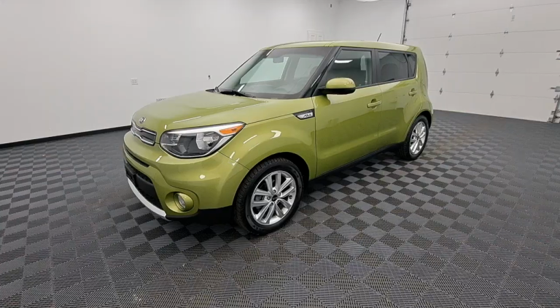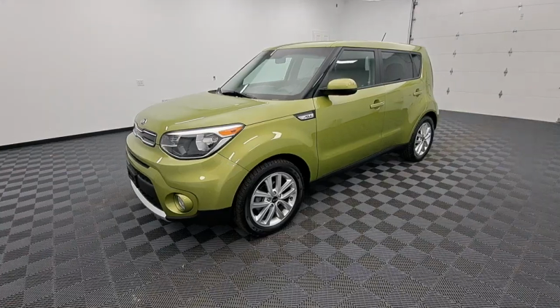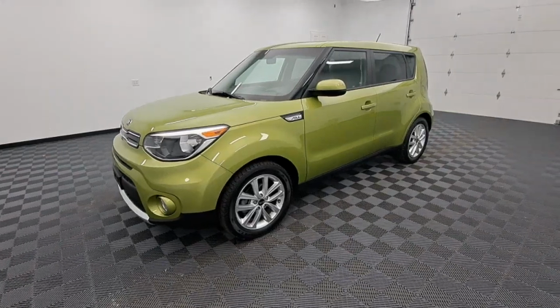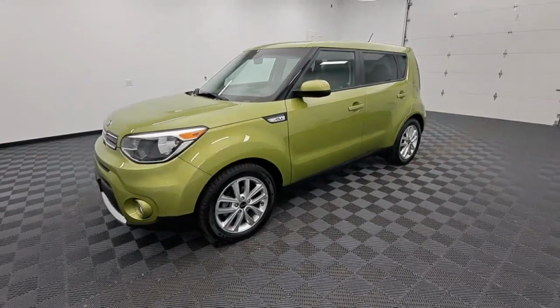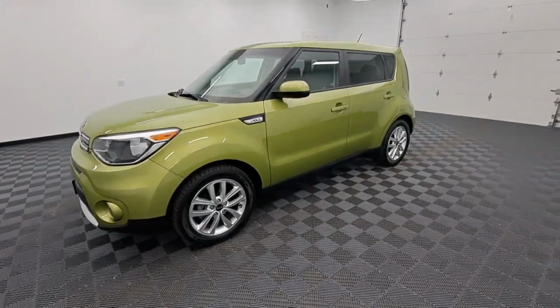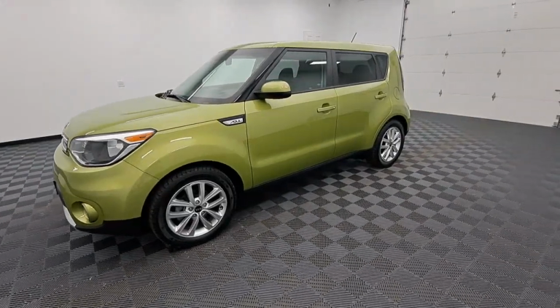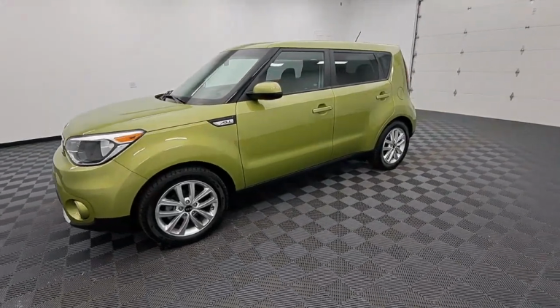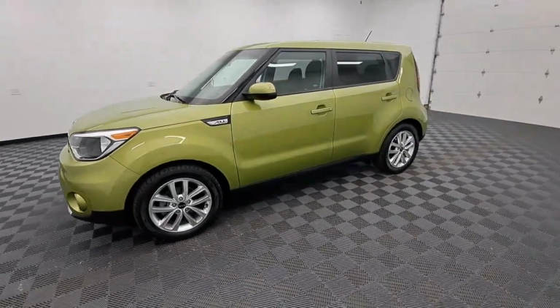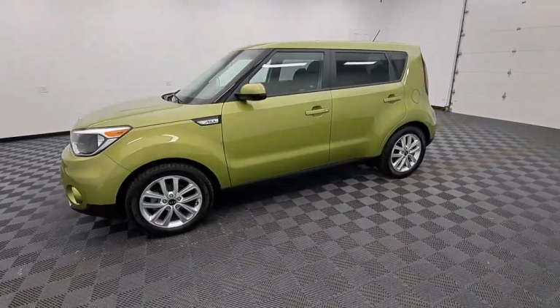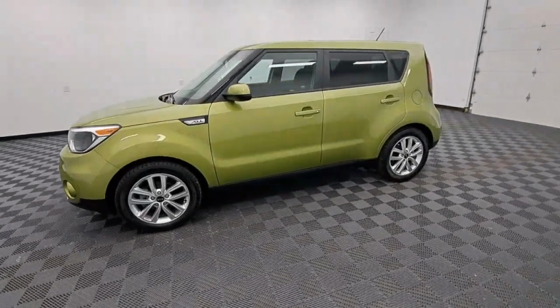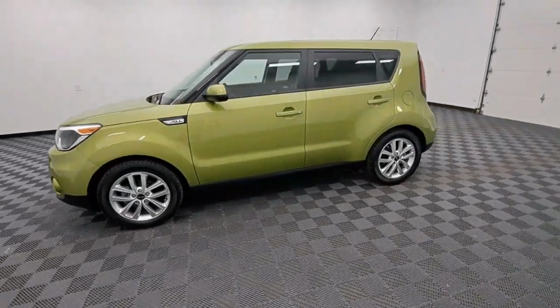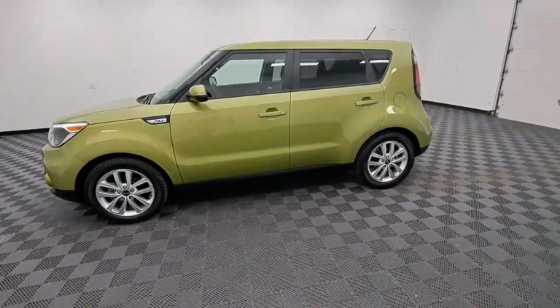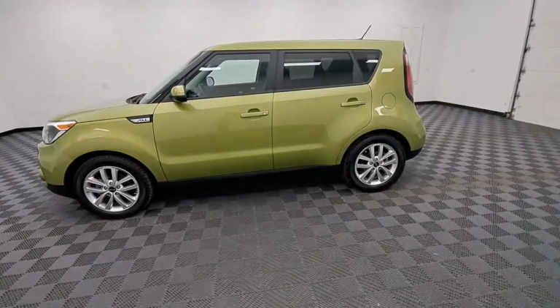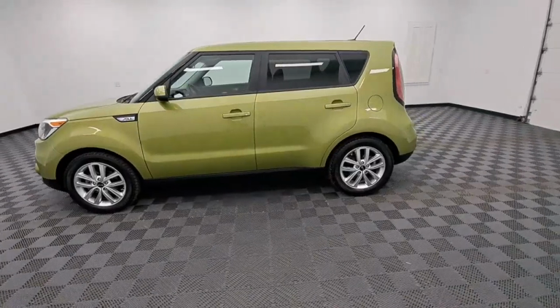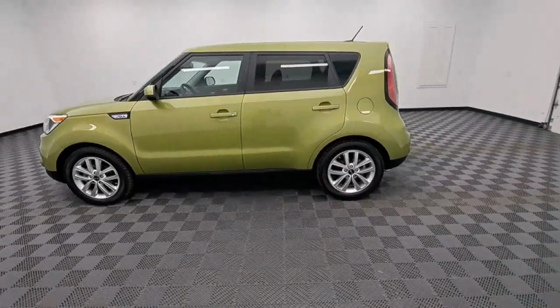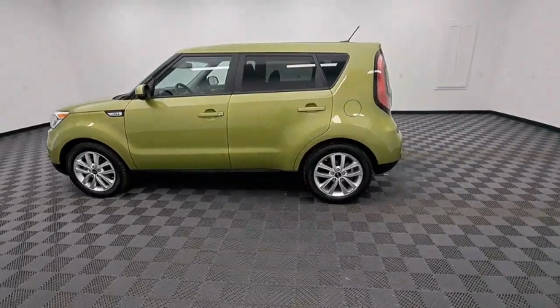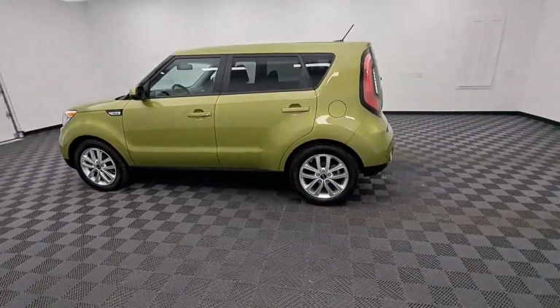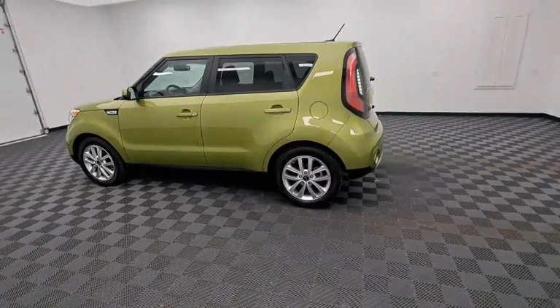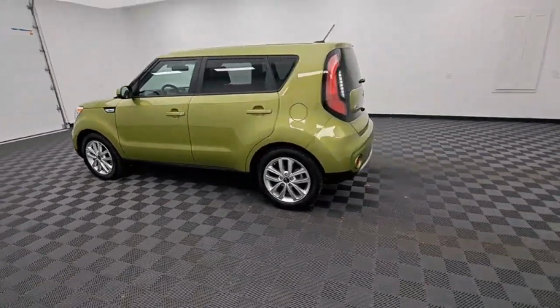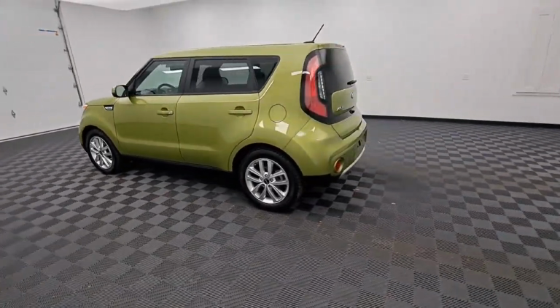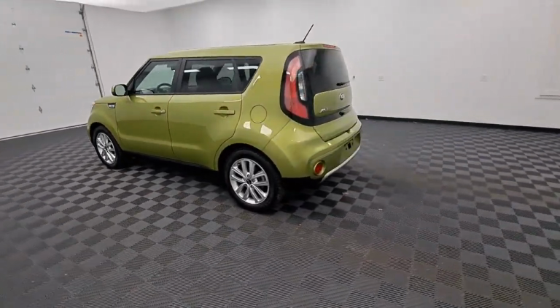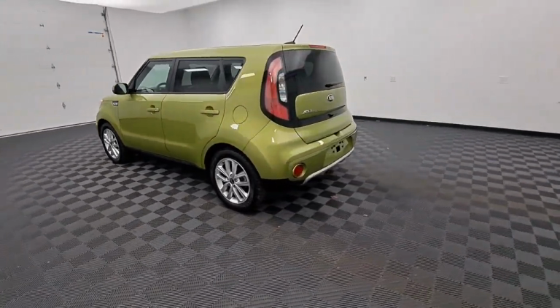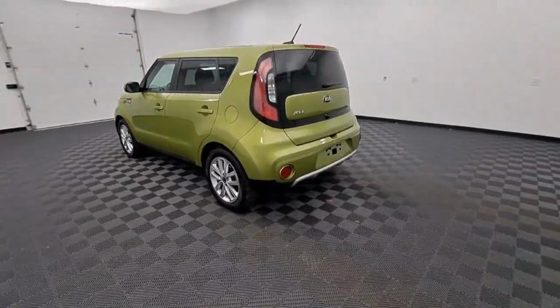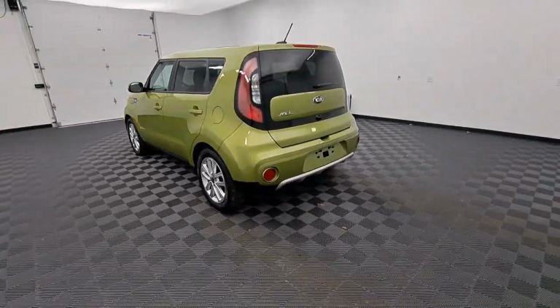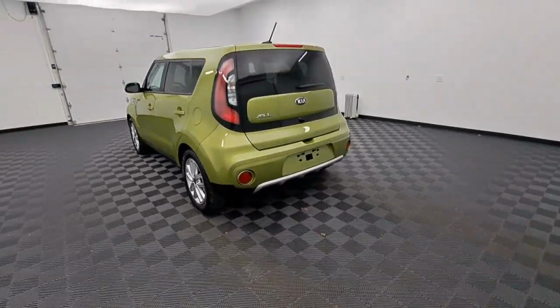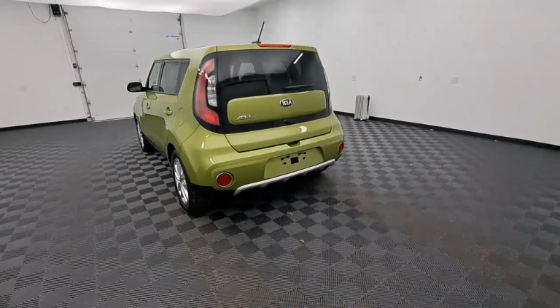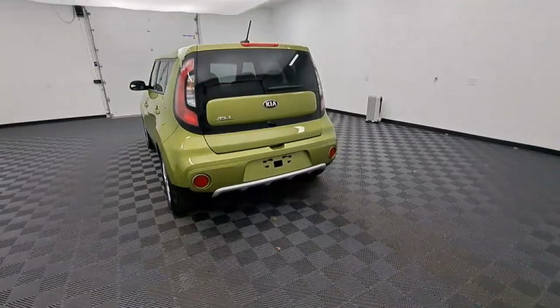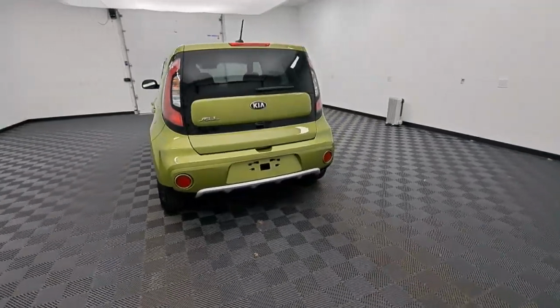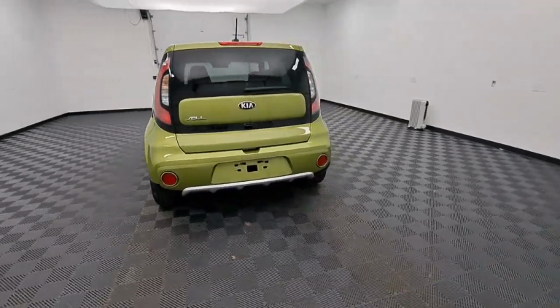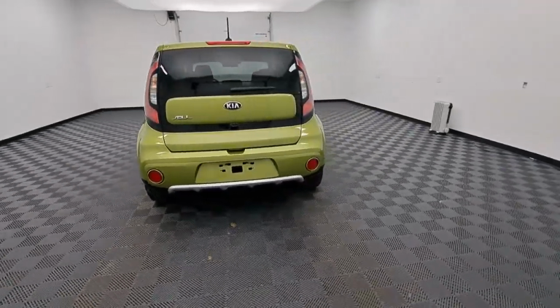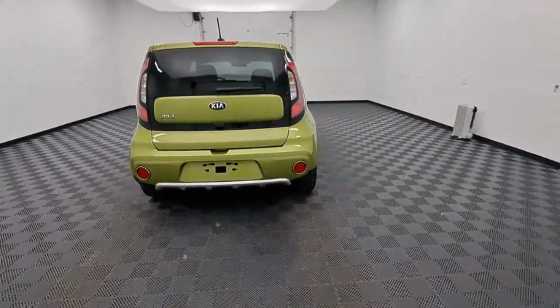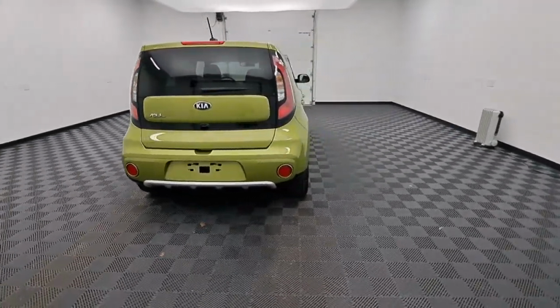Get a feel for the 2018 Kia Soul. With less than 30,000 miles on the odometer, this vehicle provides excellent value. Take a closer look at this spacious and tech-rich Soul.